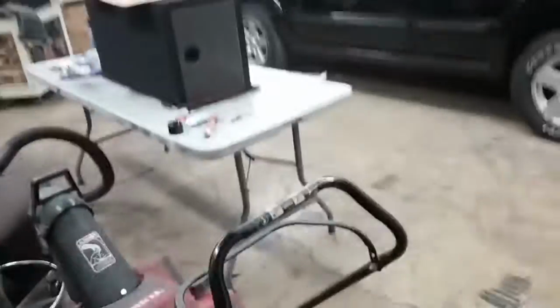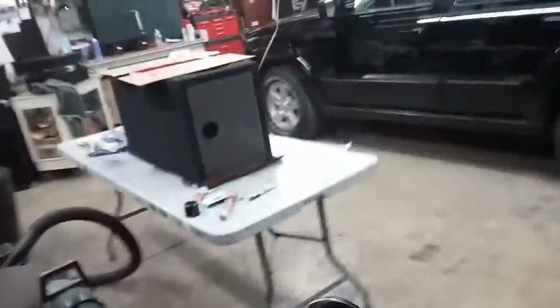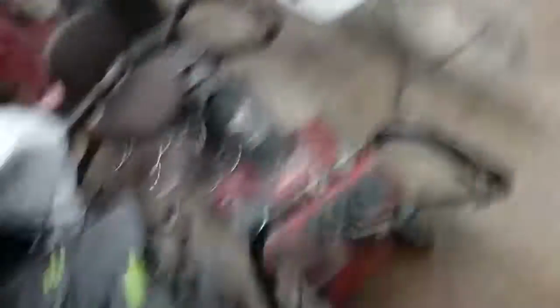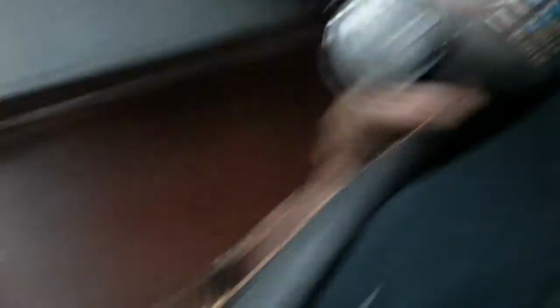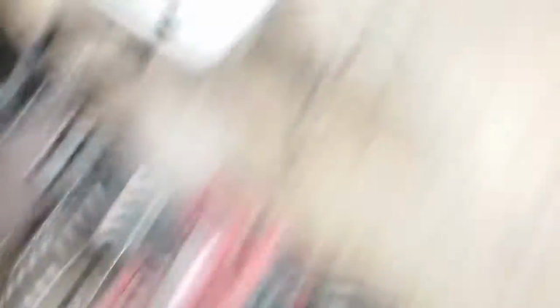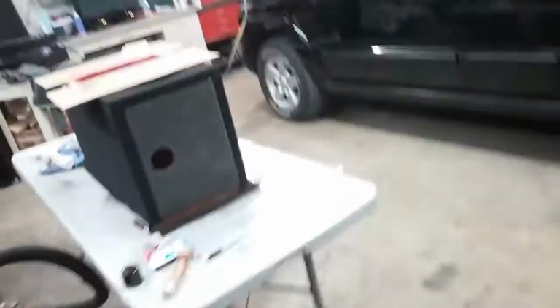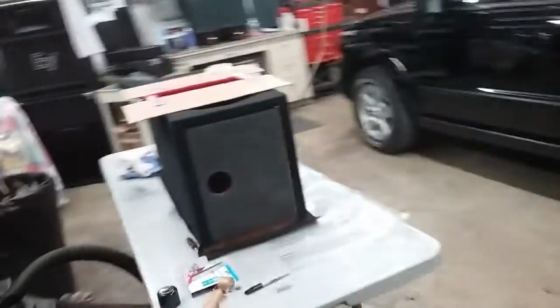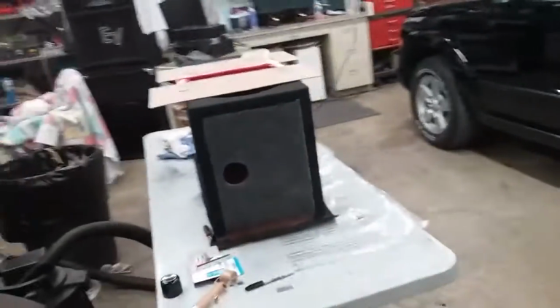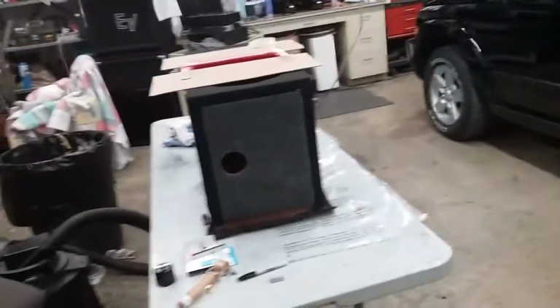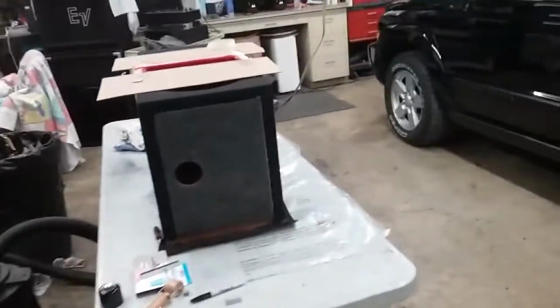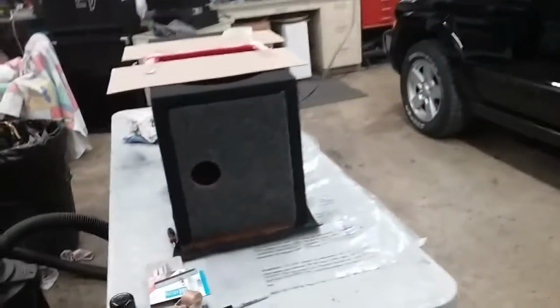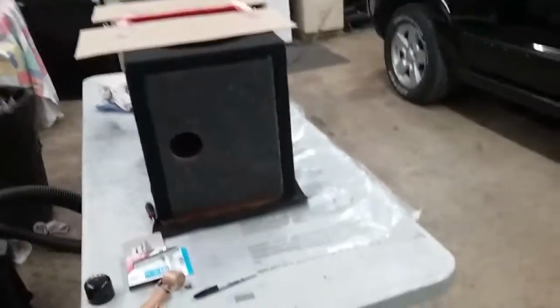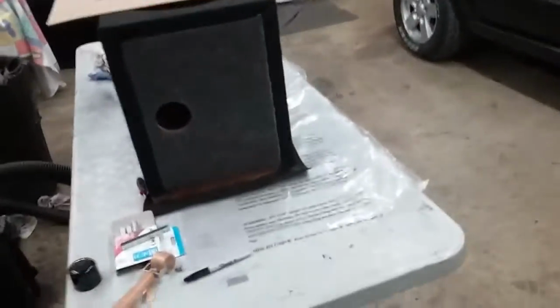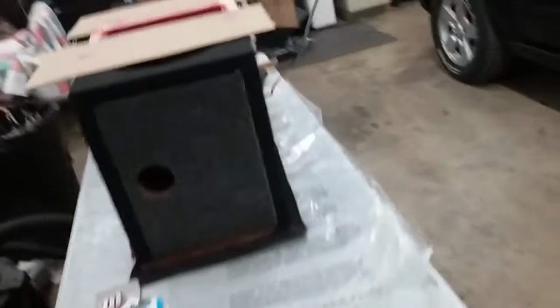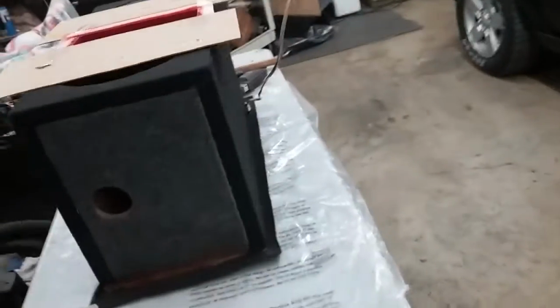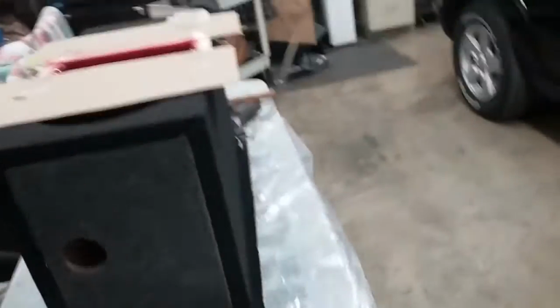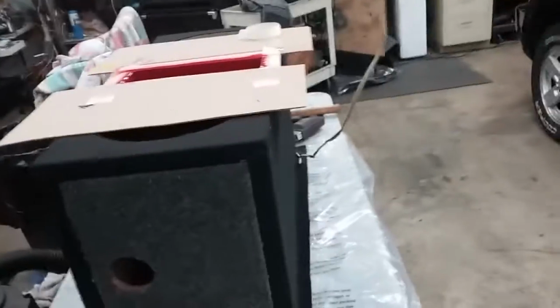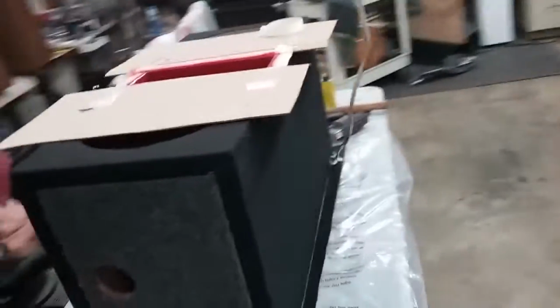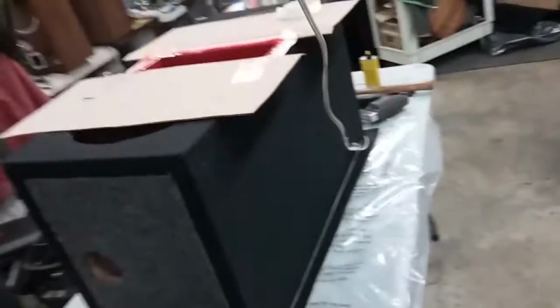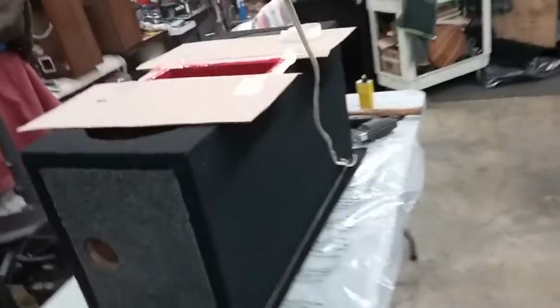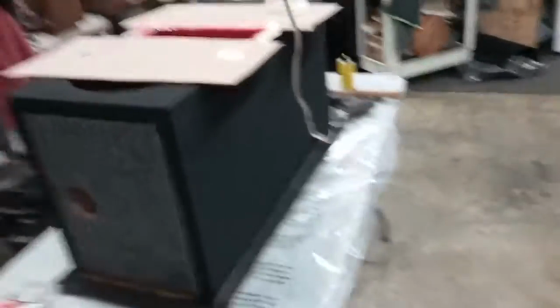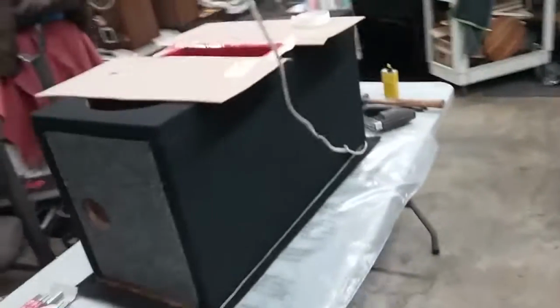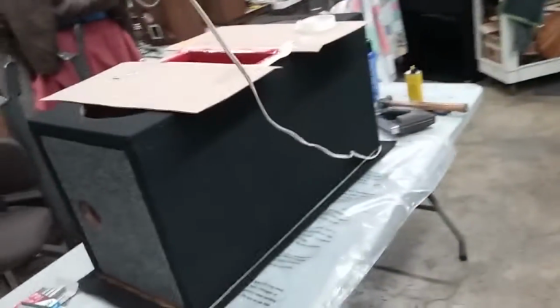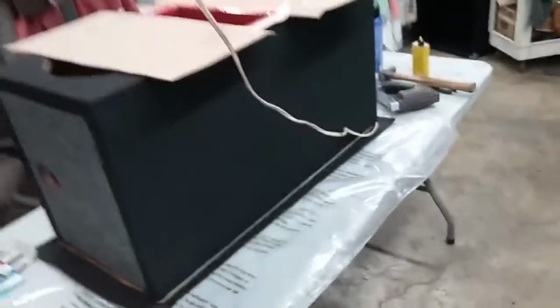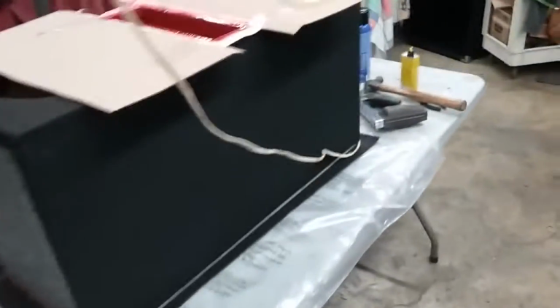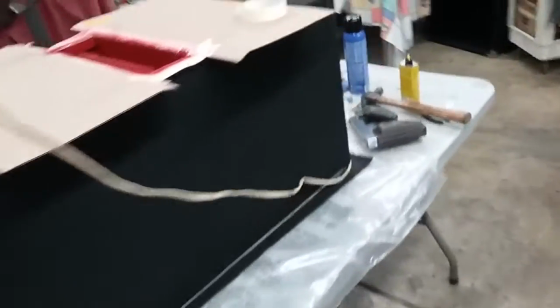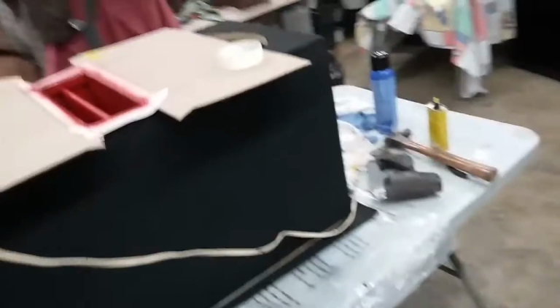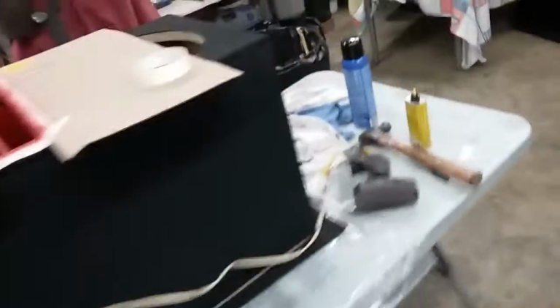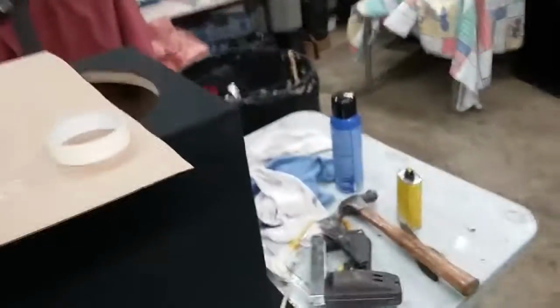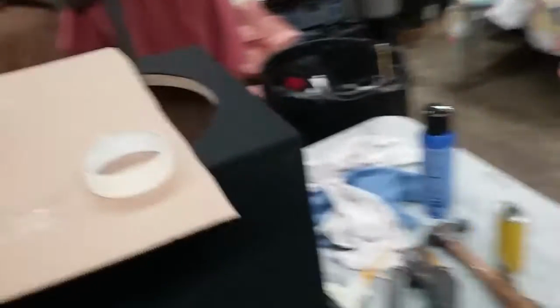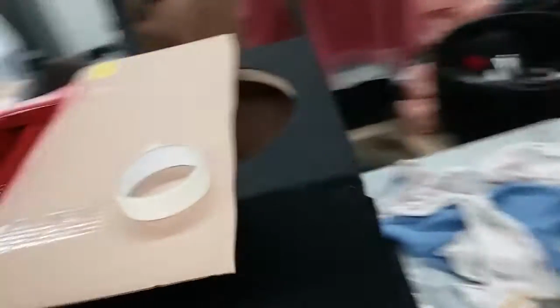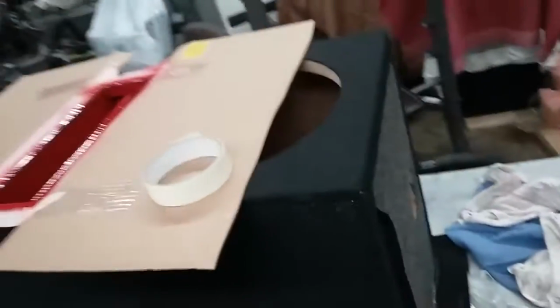Hey guys, a little short quick video. The box is coming together. Did a little more tonight — I just got off work, so I don't have much time to work on it today.